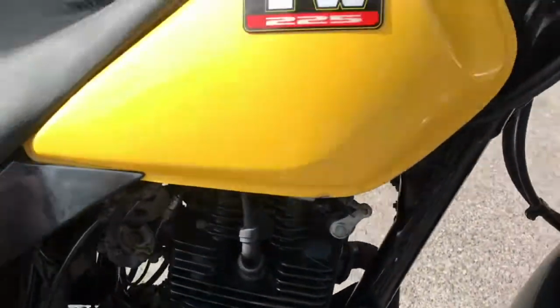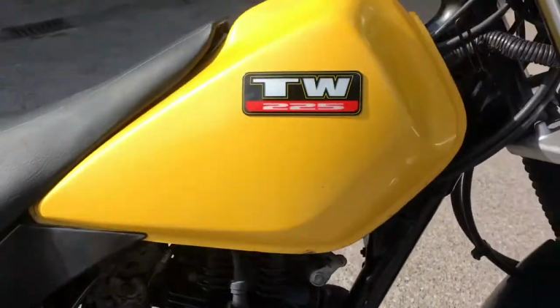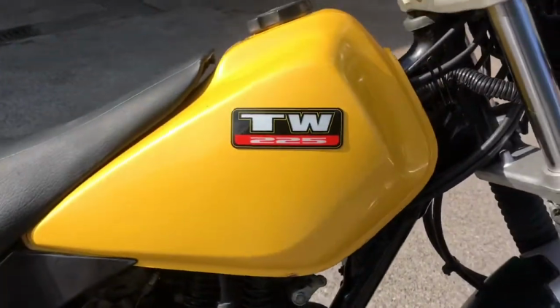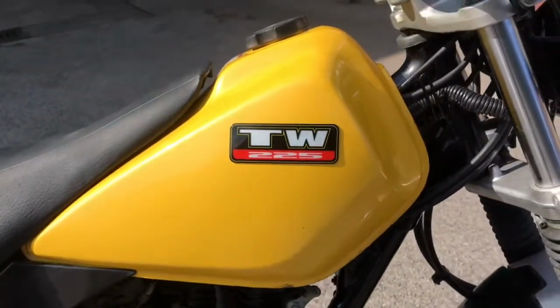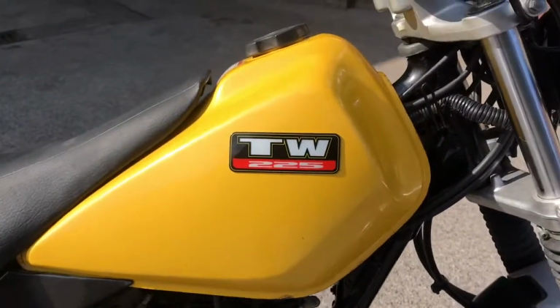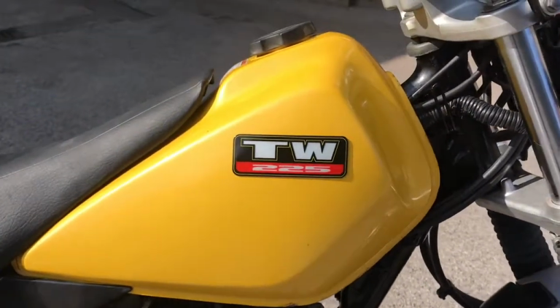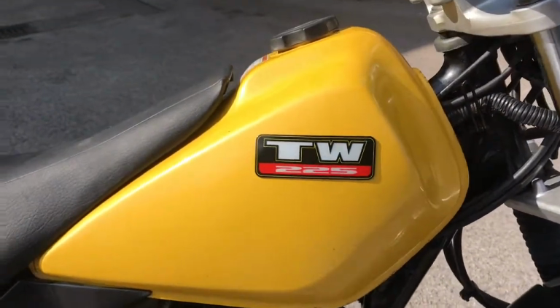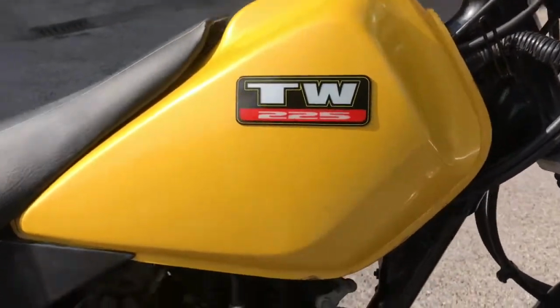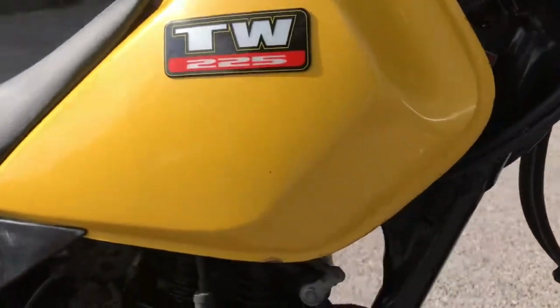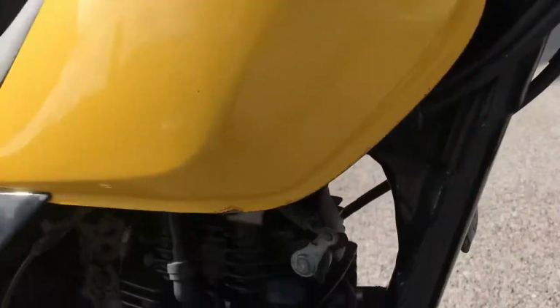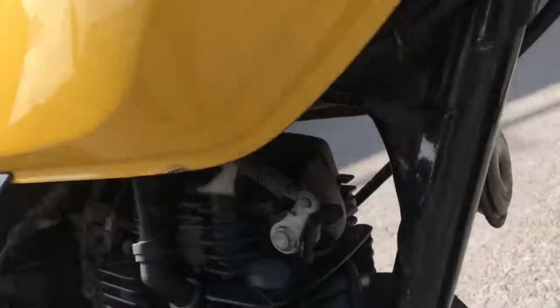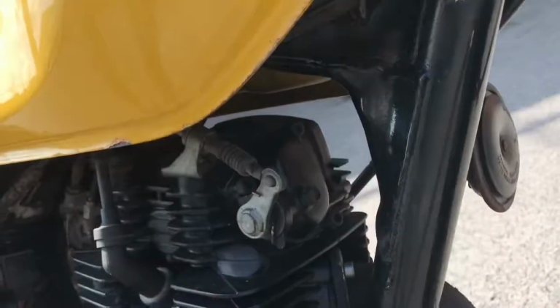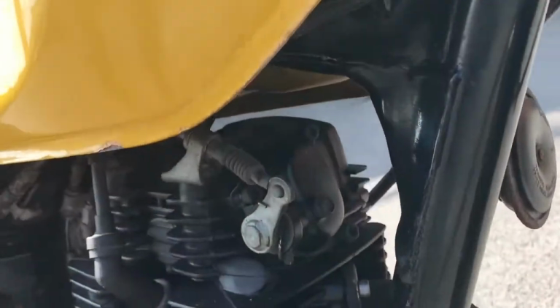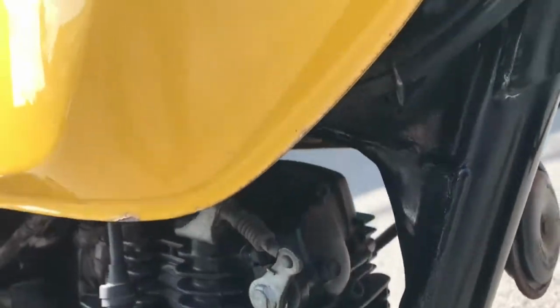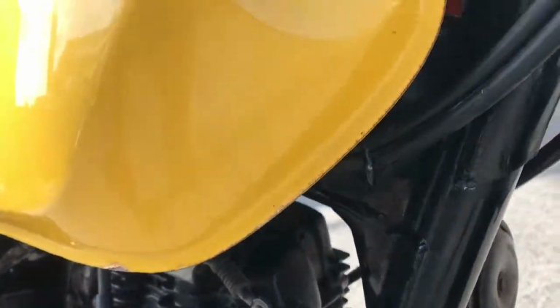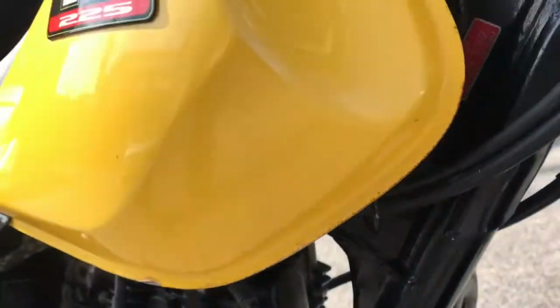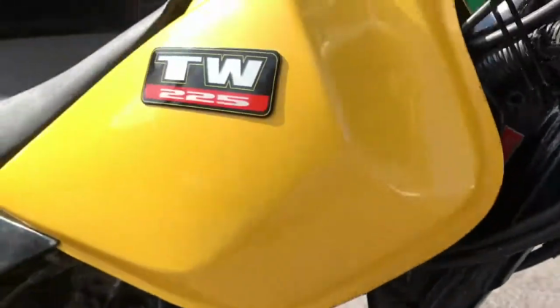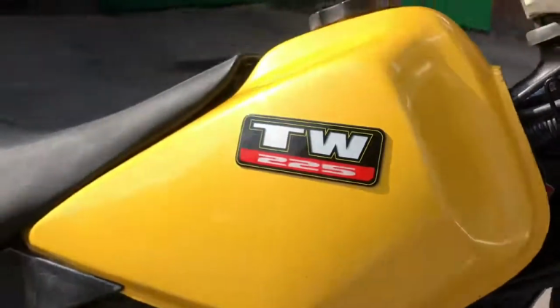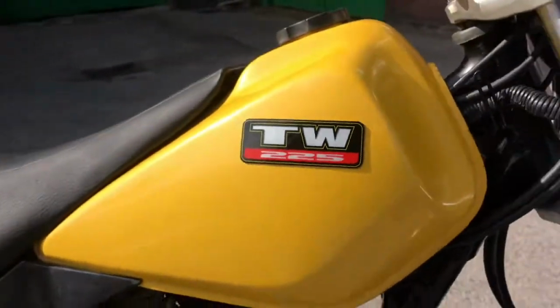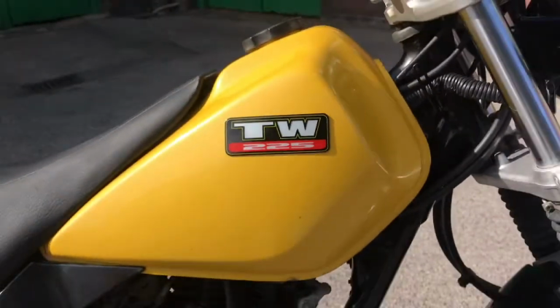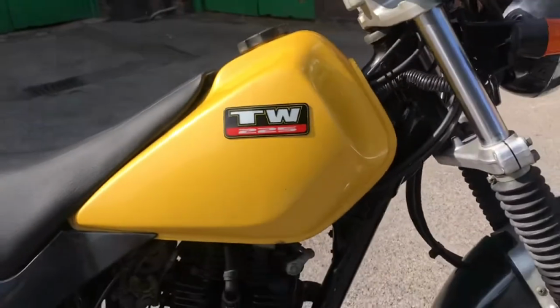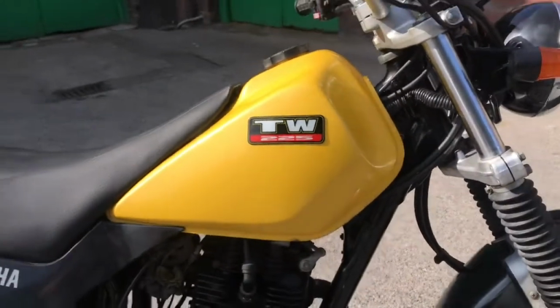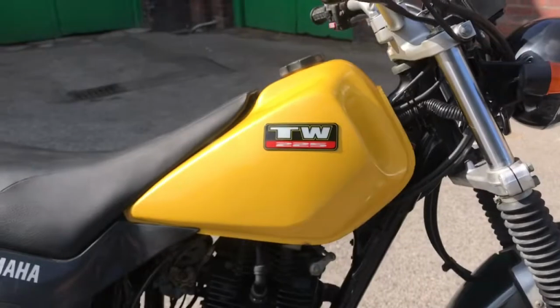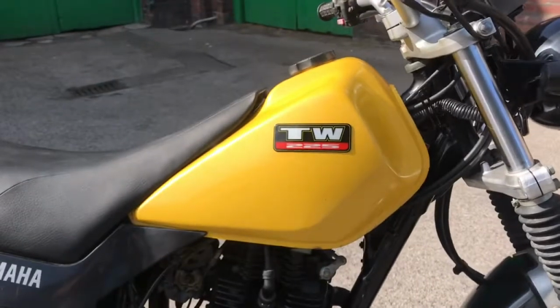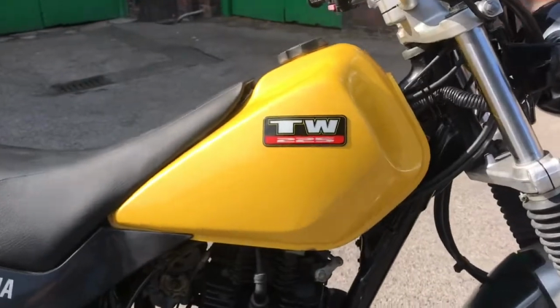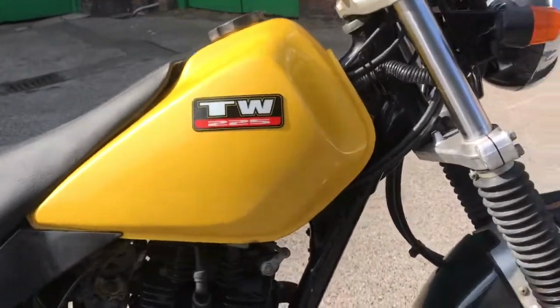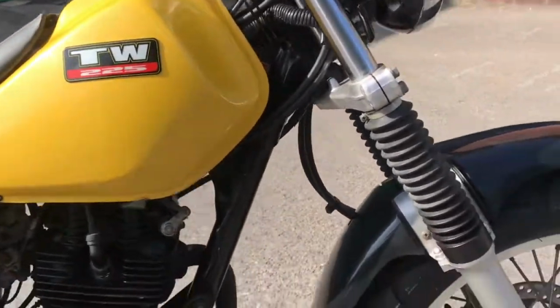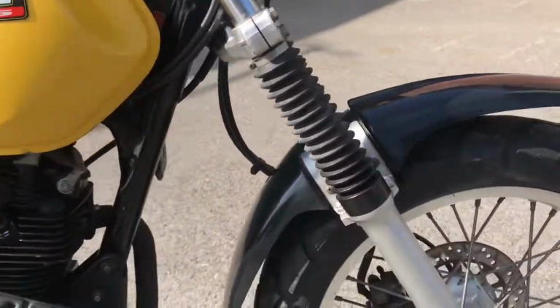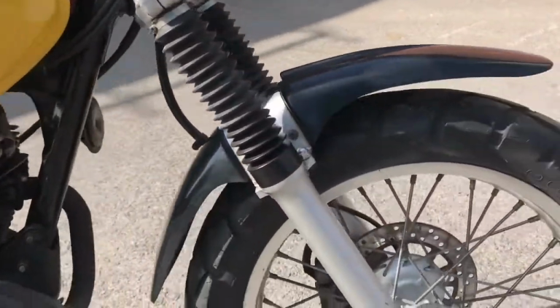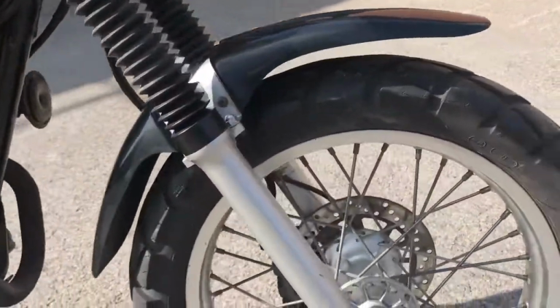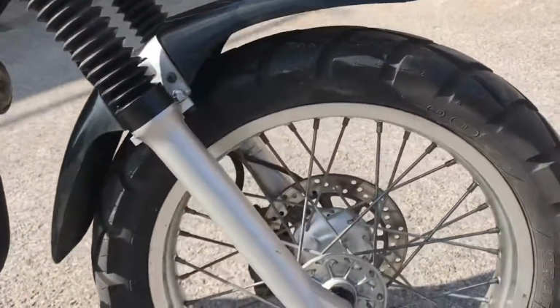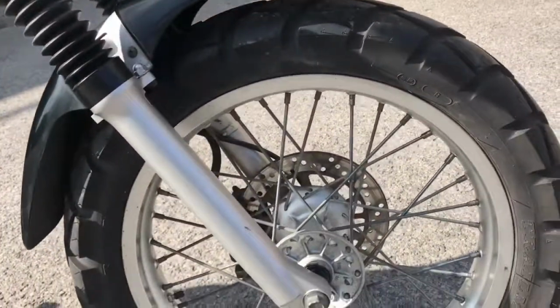The yellow tank is really nice in most places, with just a little bit of corrosion around the front edge. Apart from that, the colour really pings — no fading there at all.